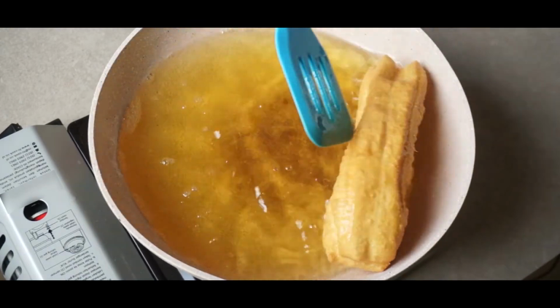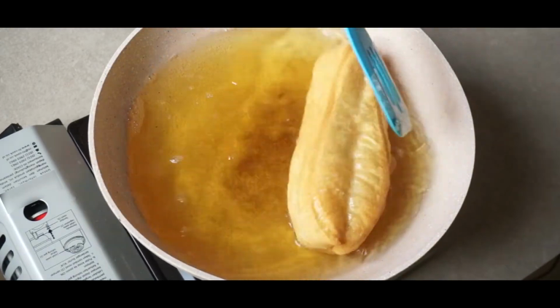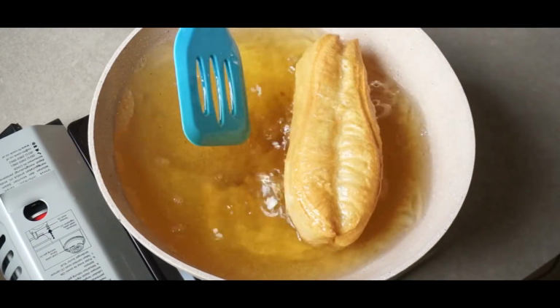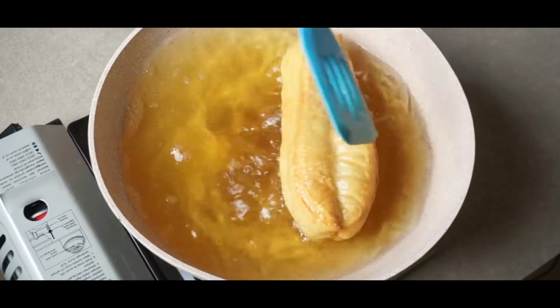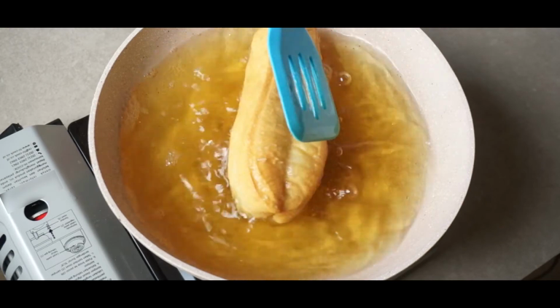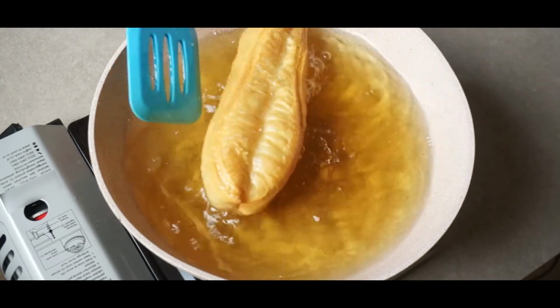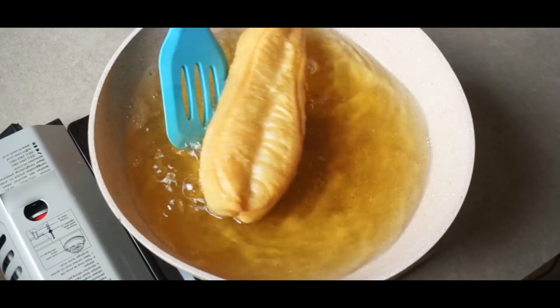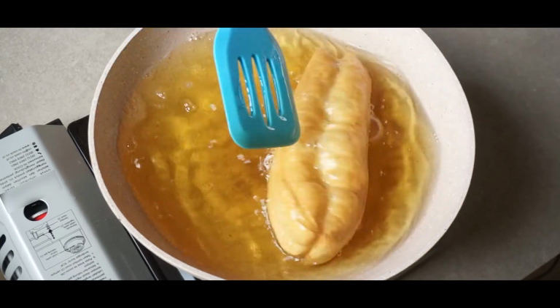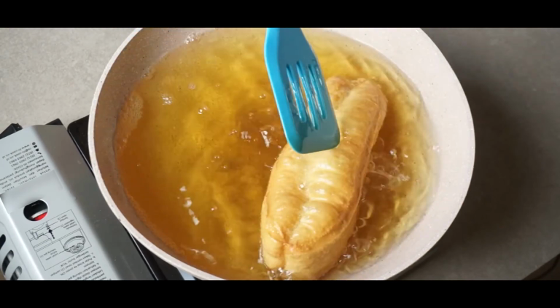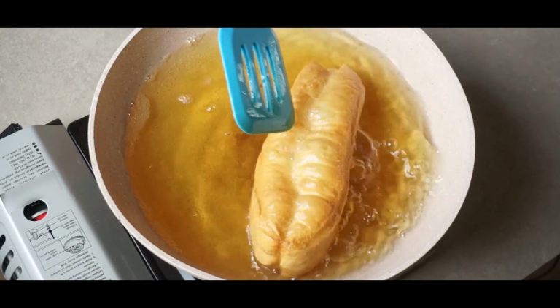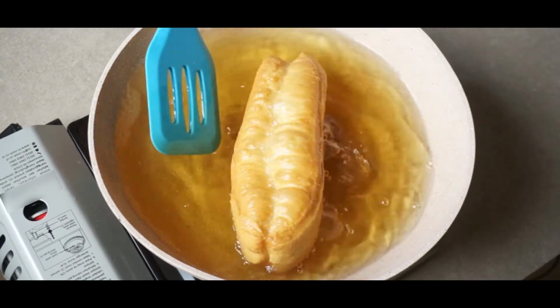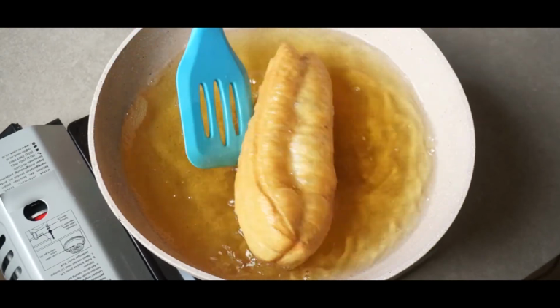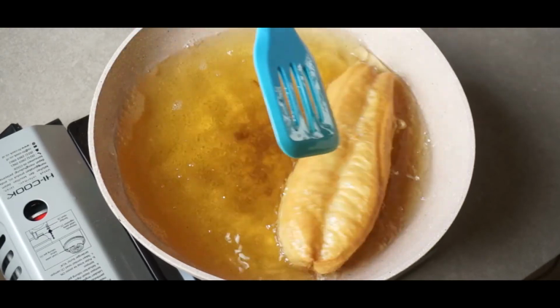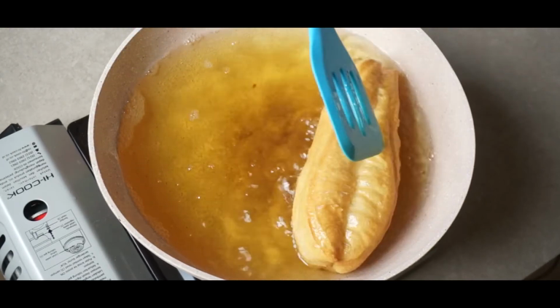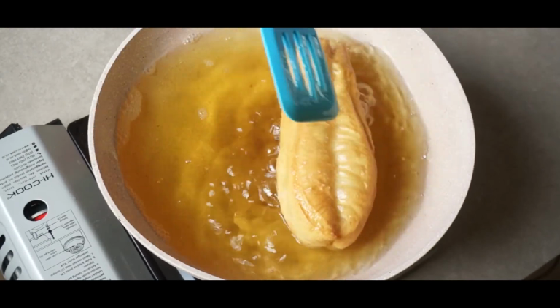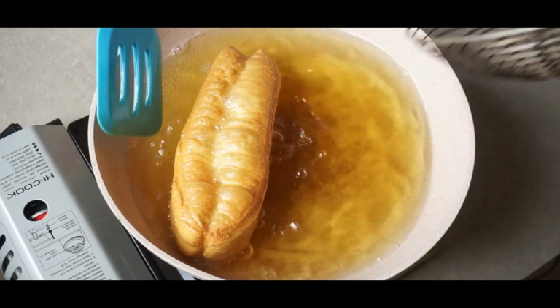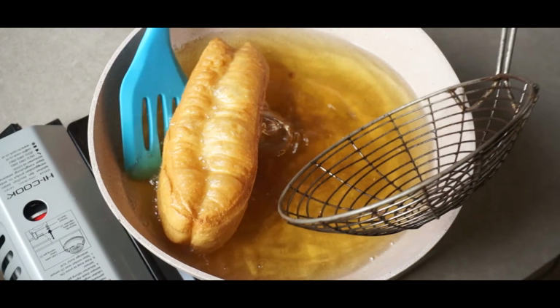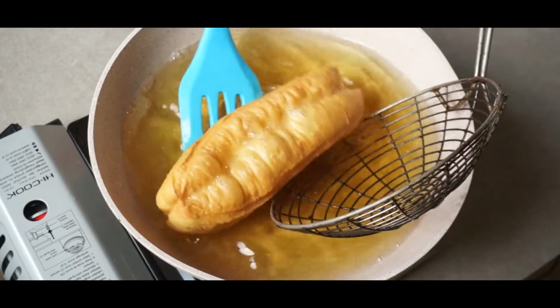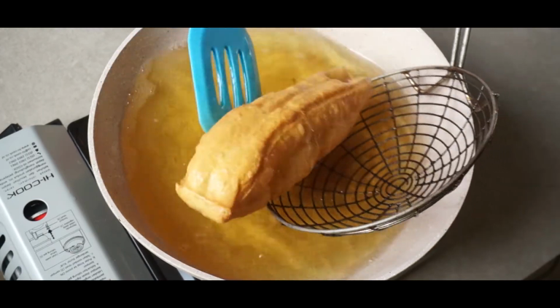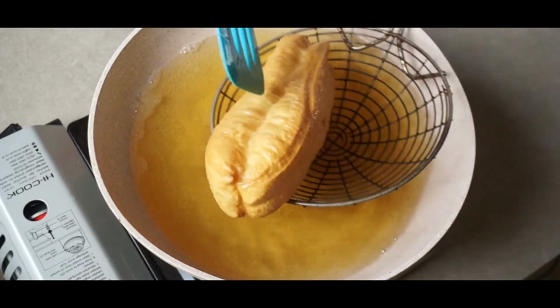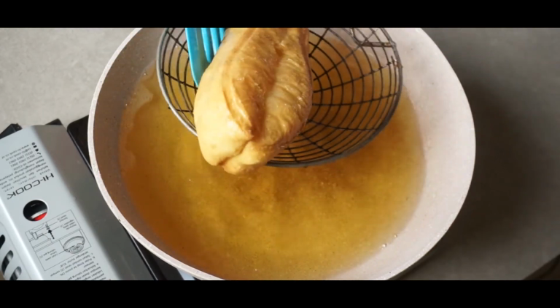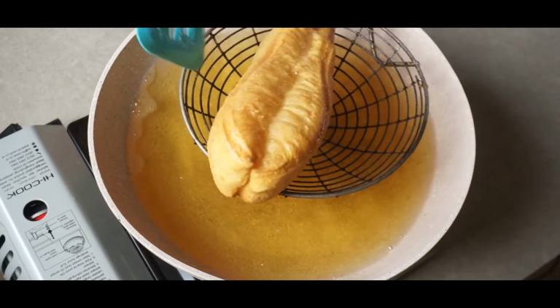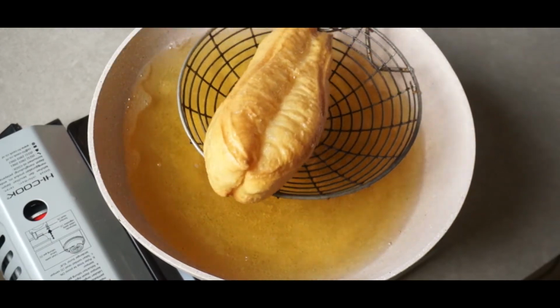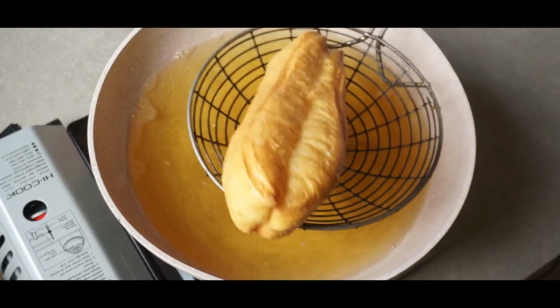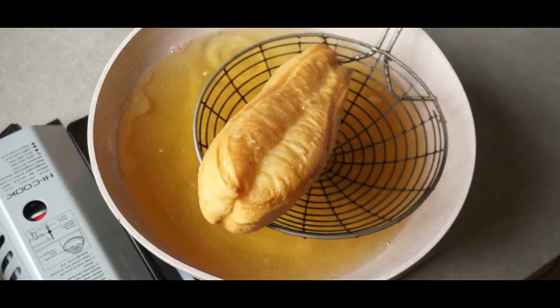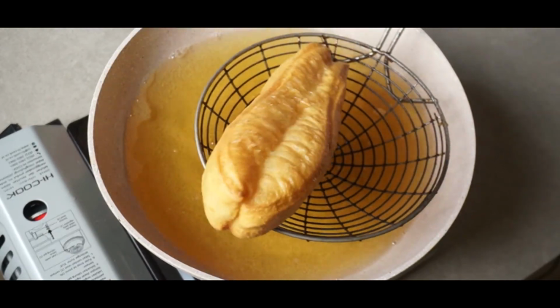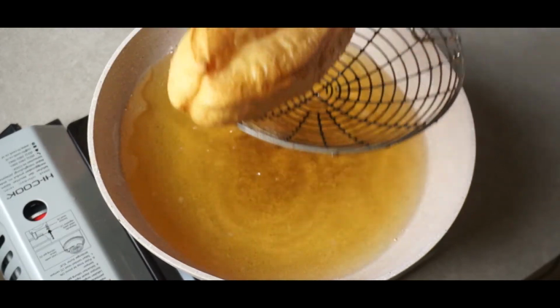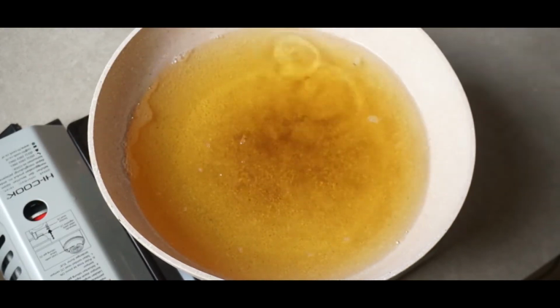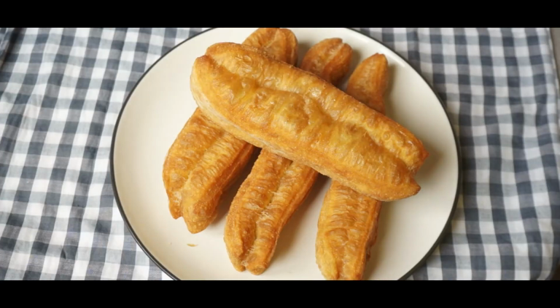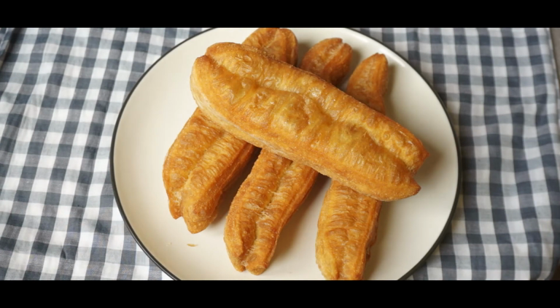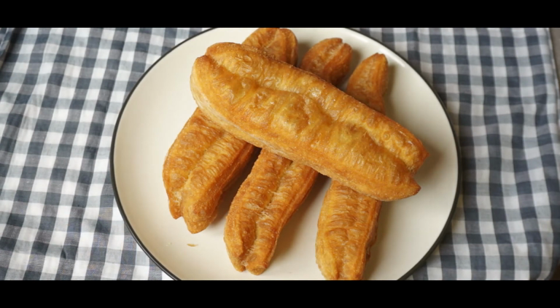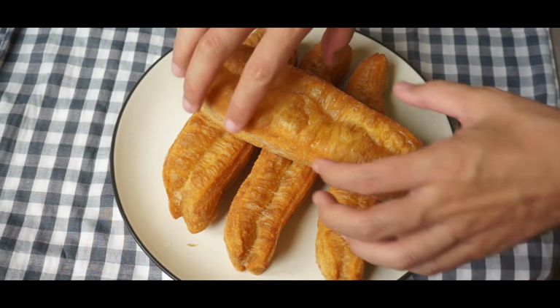Would you look at that chunky boy — it's getting really puffy and big. Remember, youtiao is best eaten while it's still hot. It gets chewy if you leave it for too long.